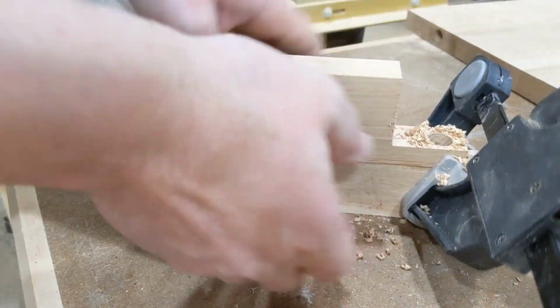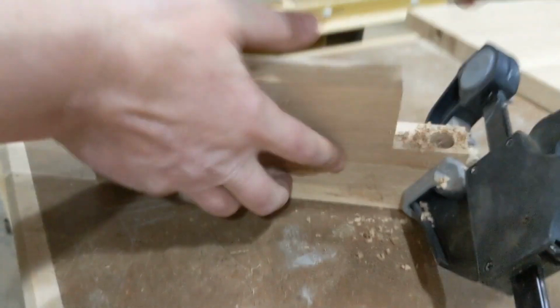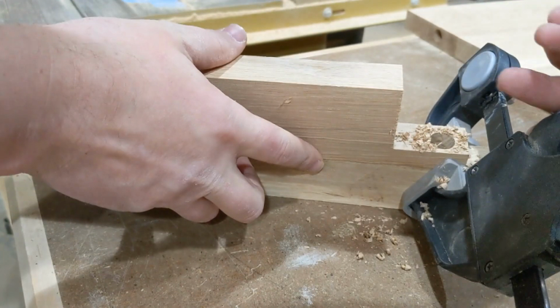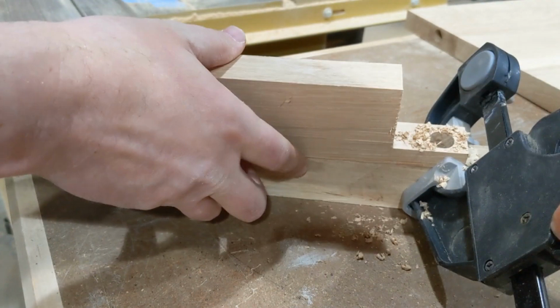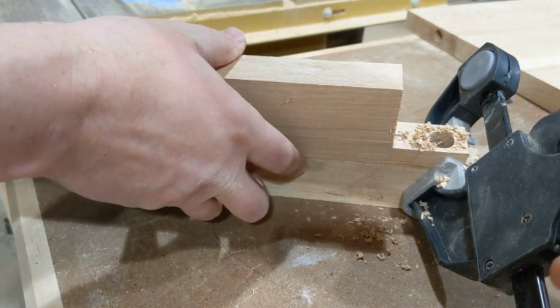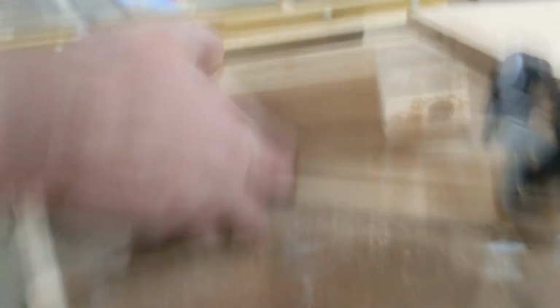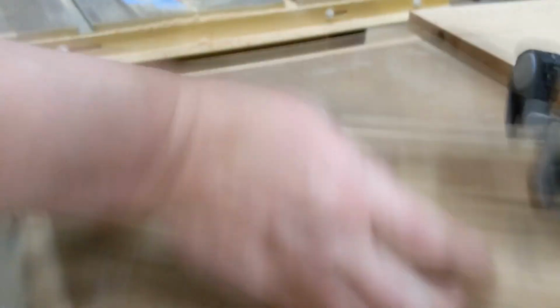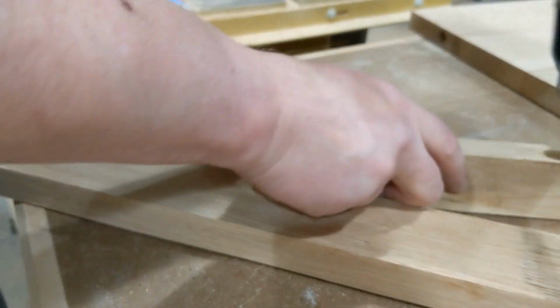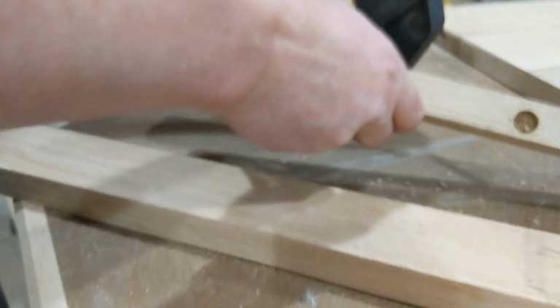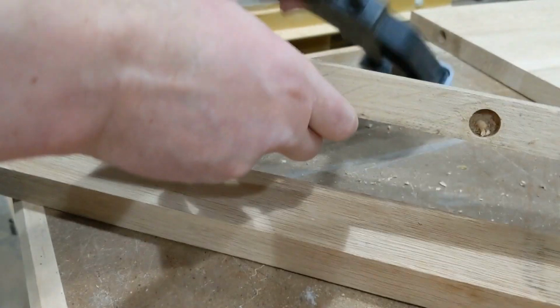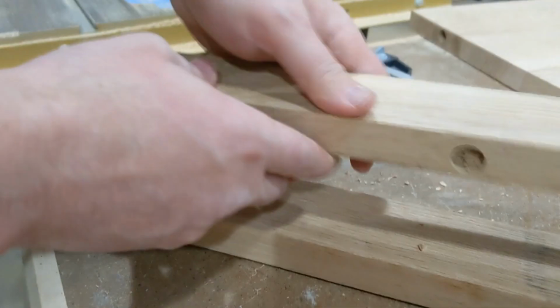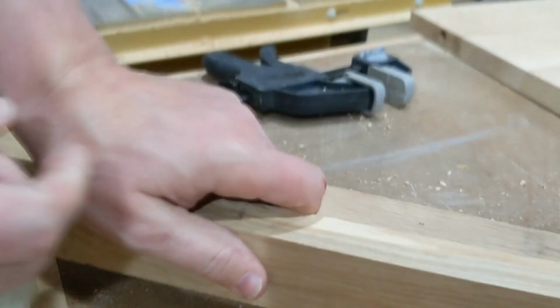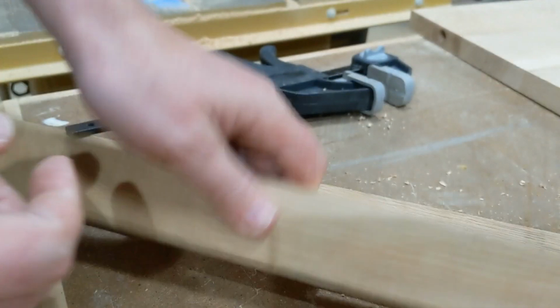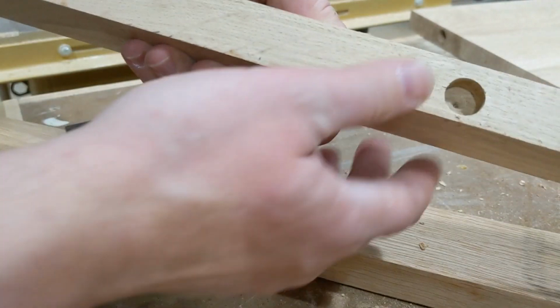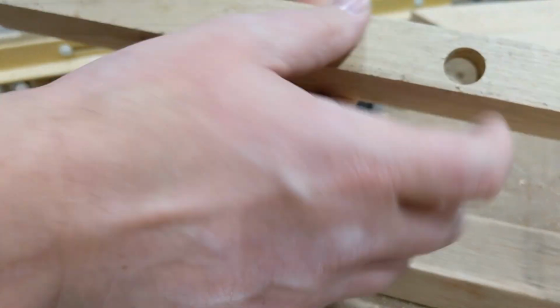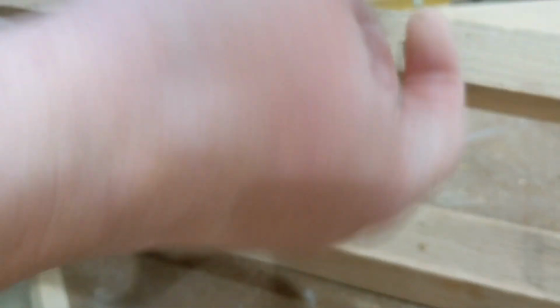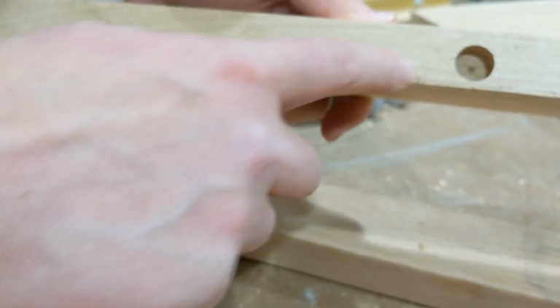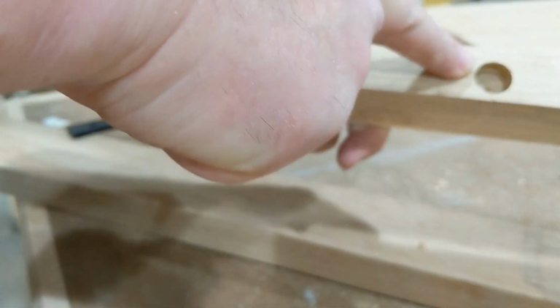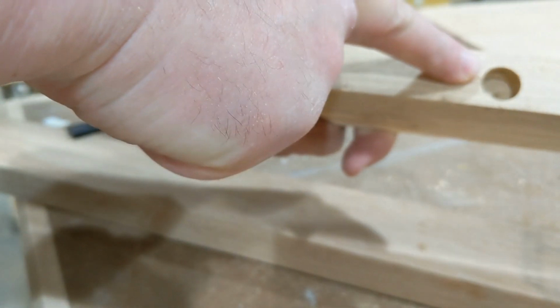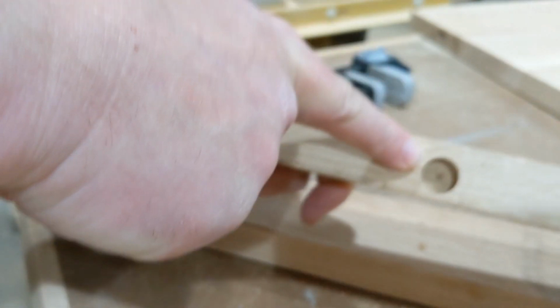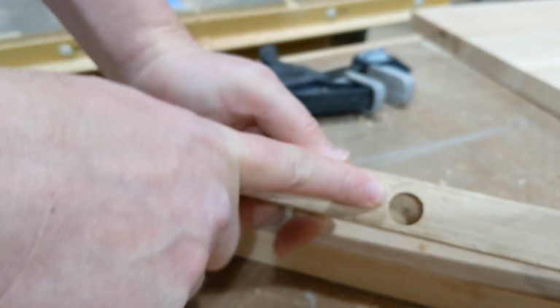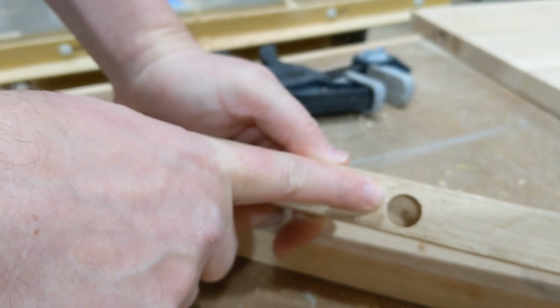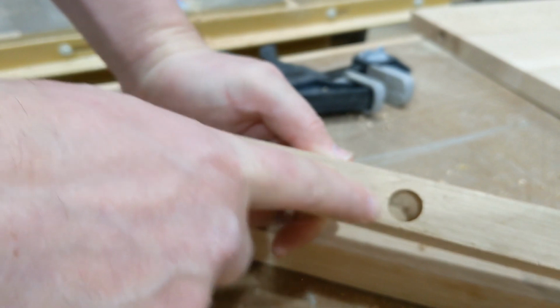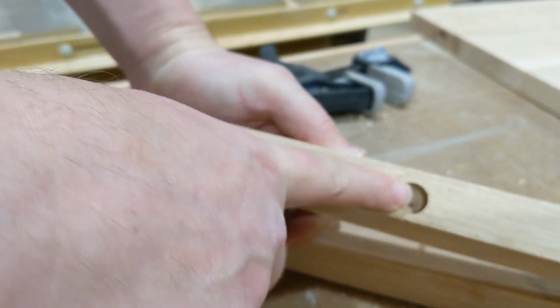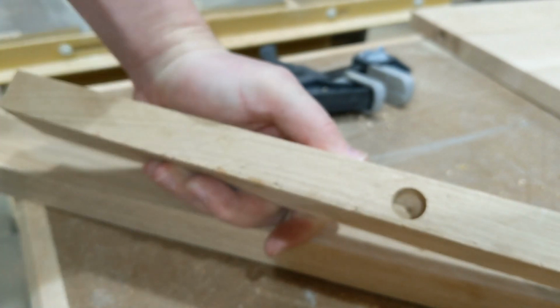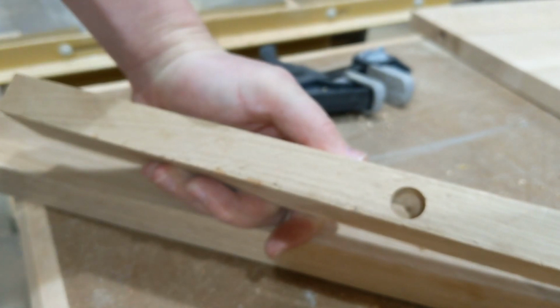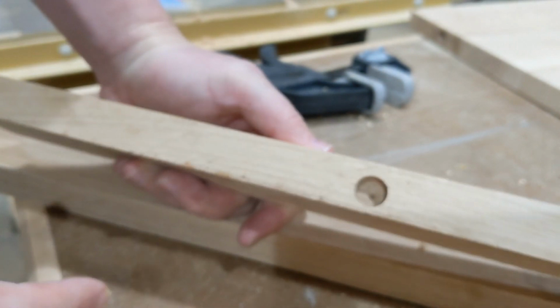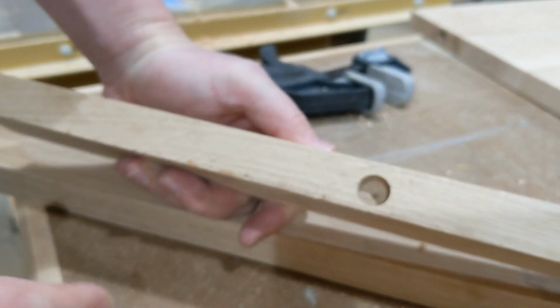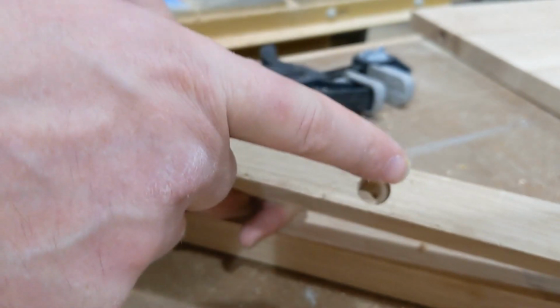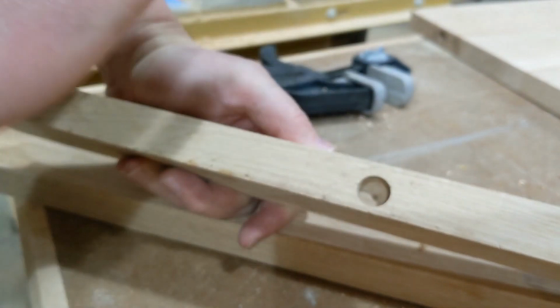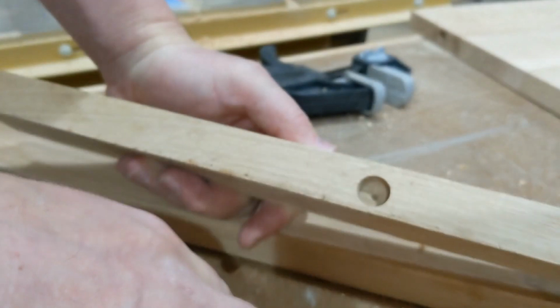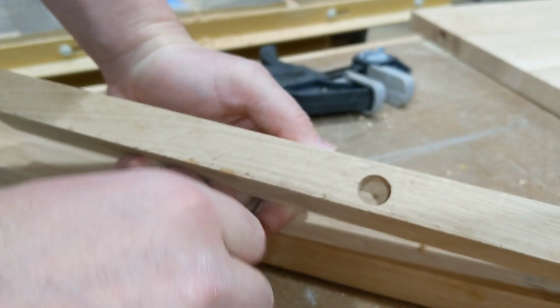There you go. We have embiggened our hole exactly the right size. Hope that was helpful. See ya.